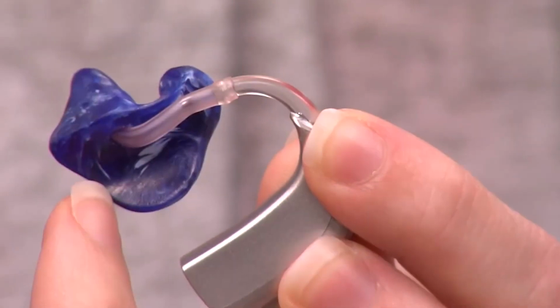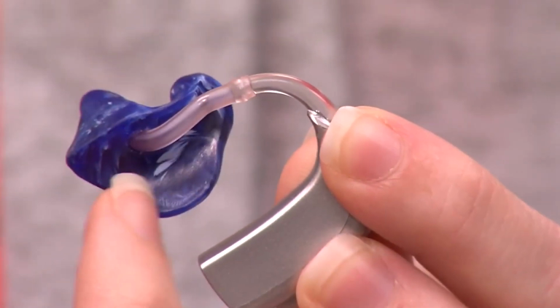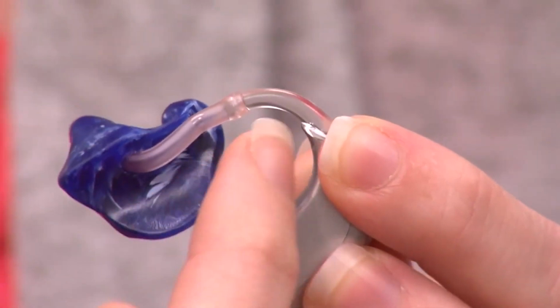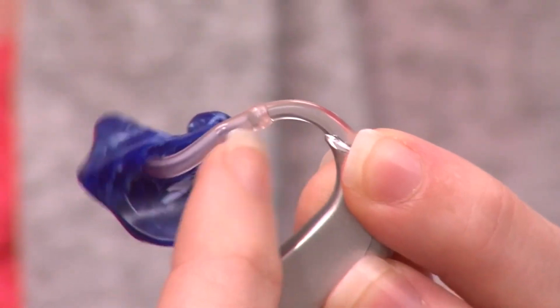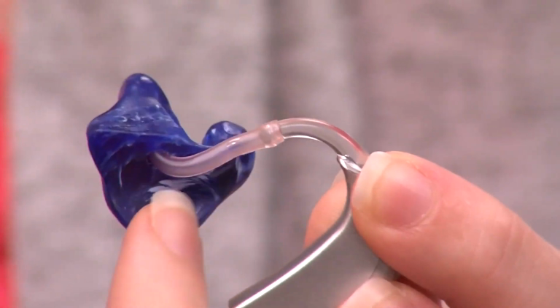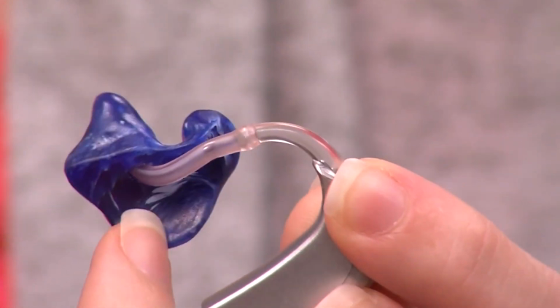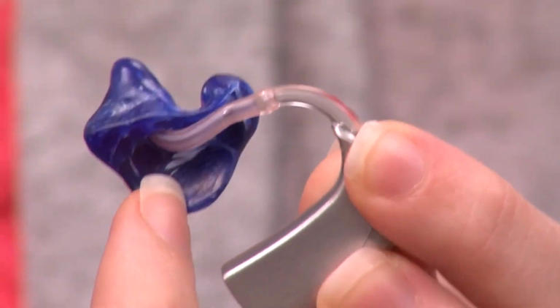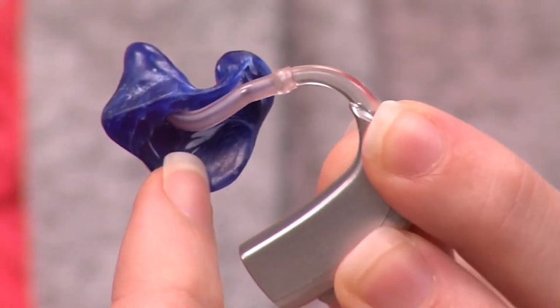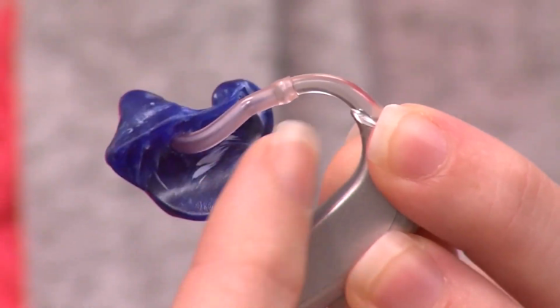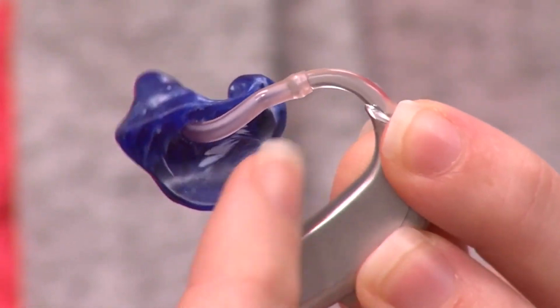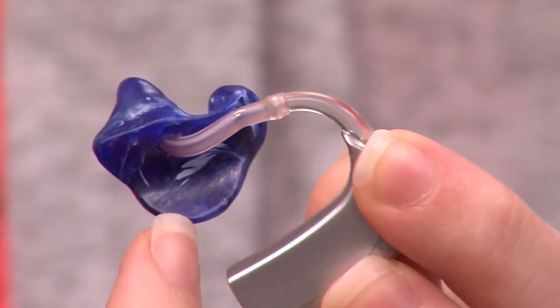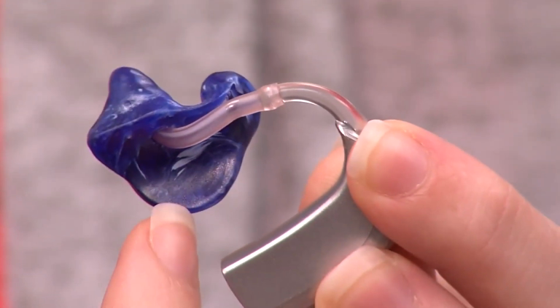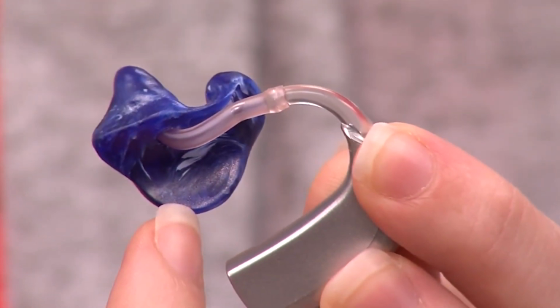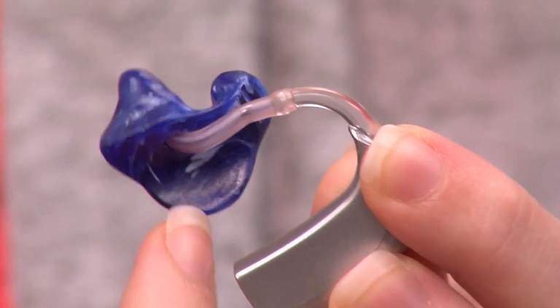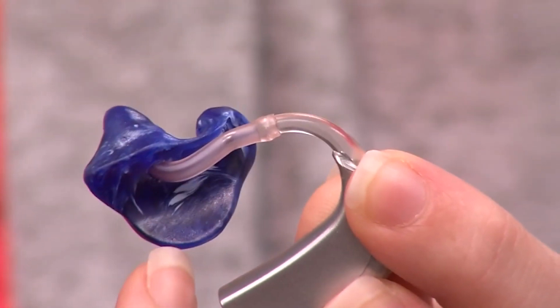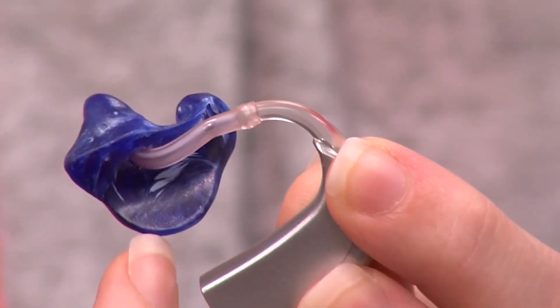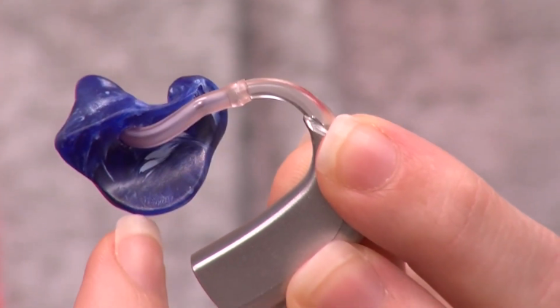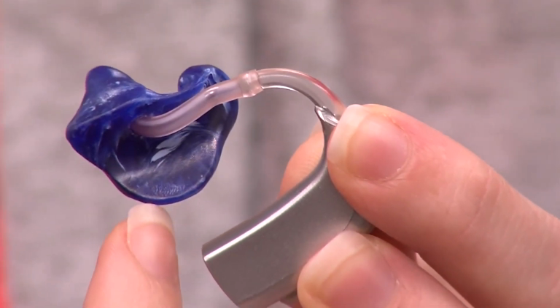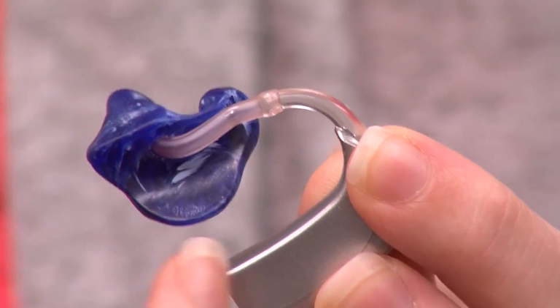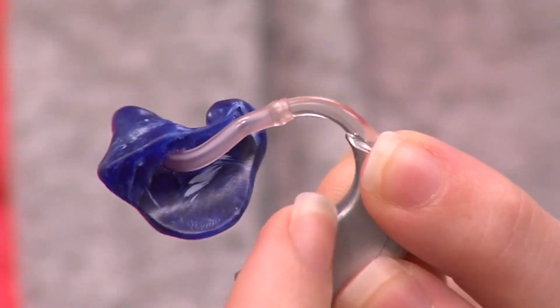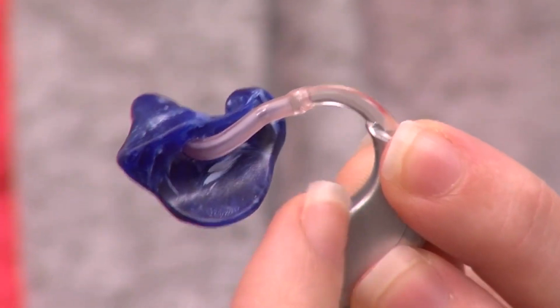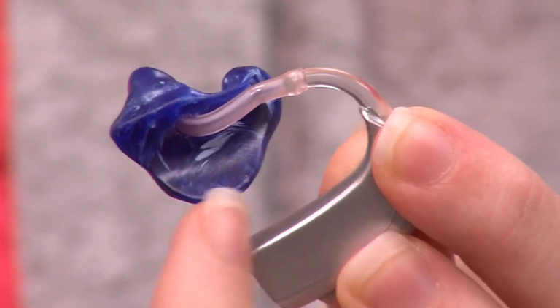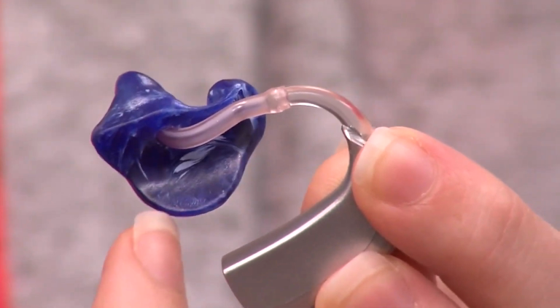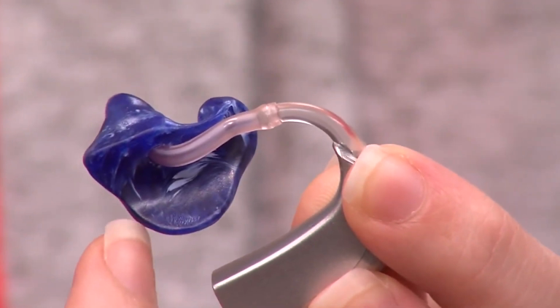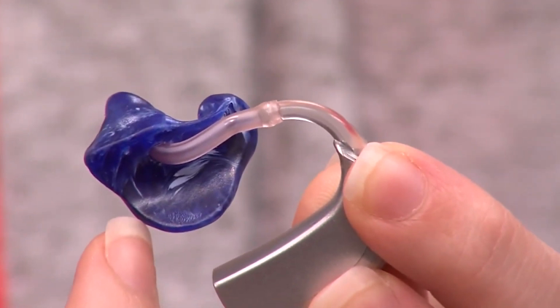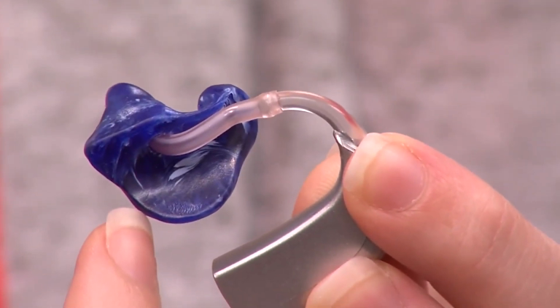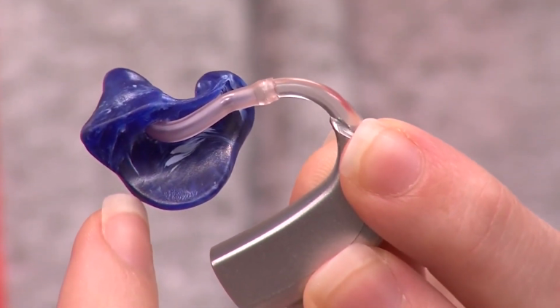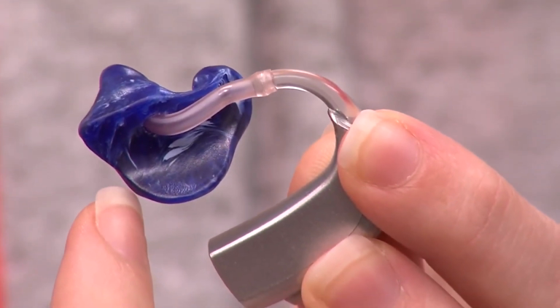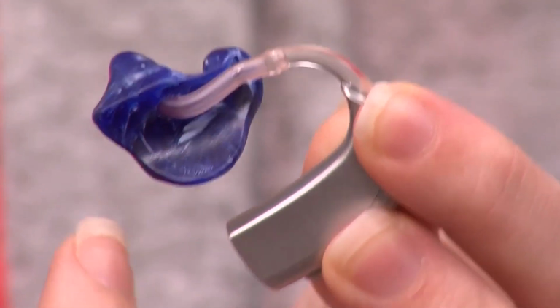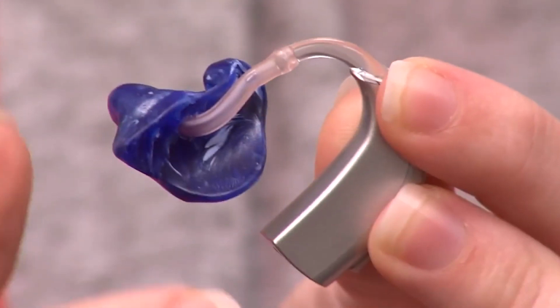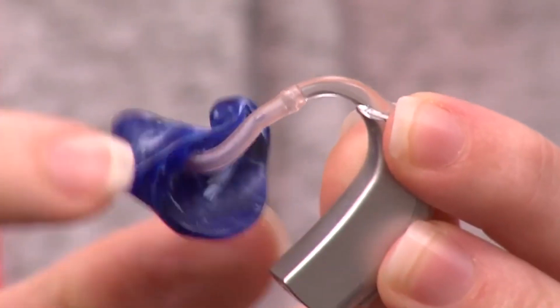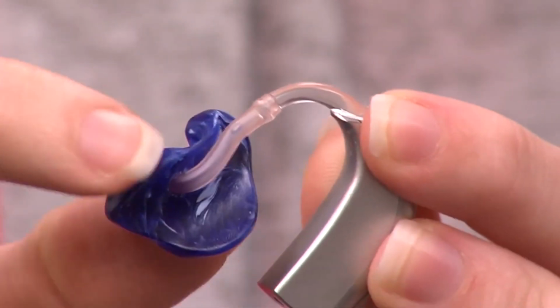Over time the tubing of an ear mold can become hard or brittle and can crack. This can cause pain or discomfort or change the sound quality of the hearing aid.